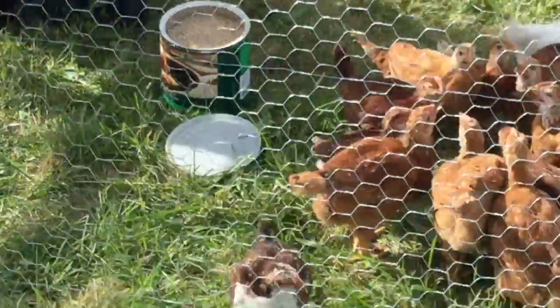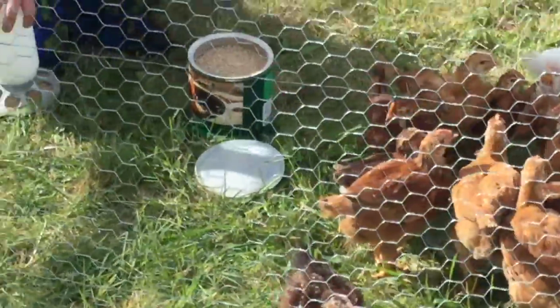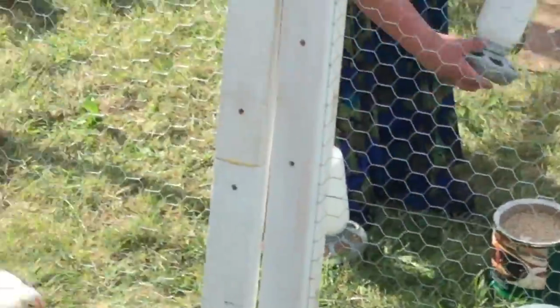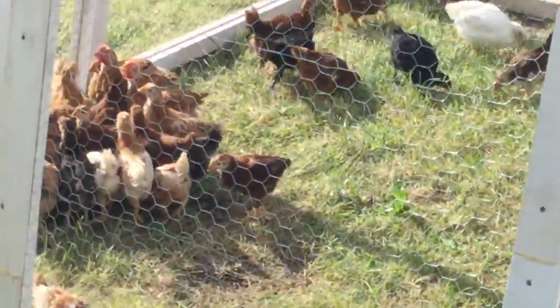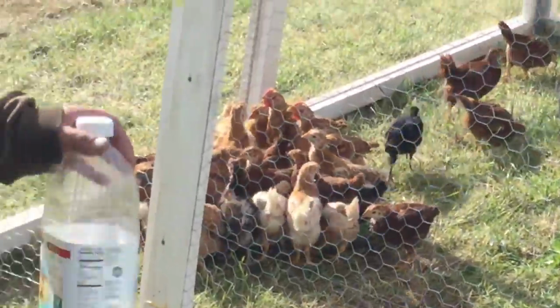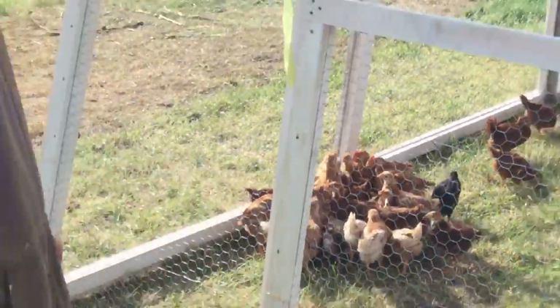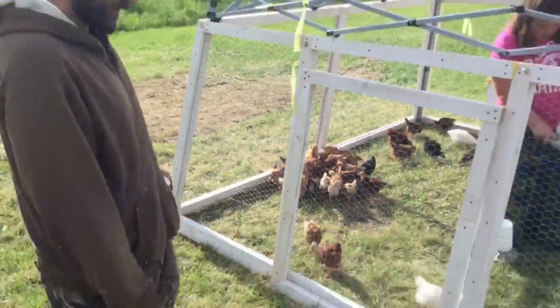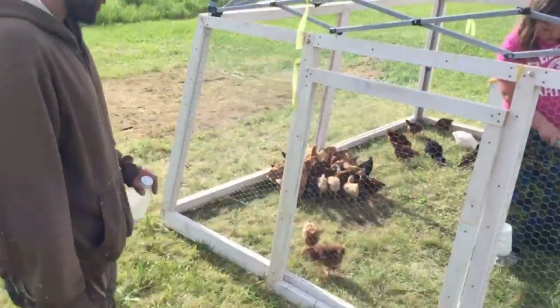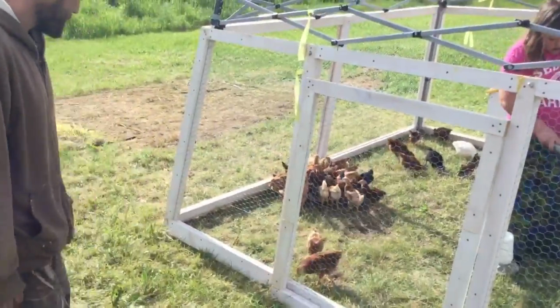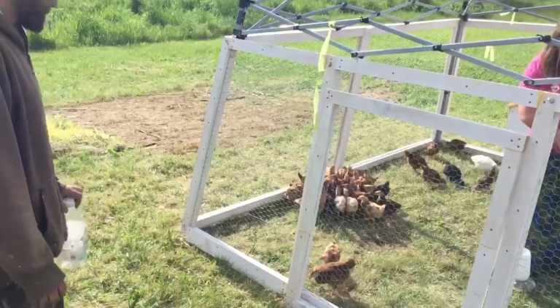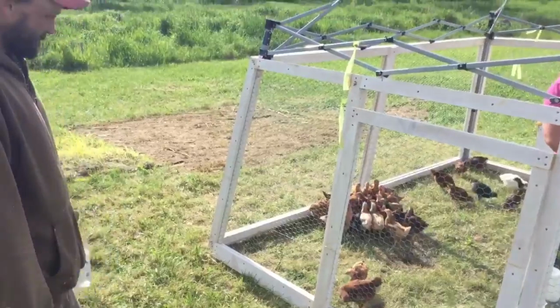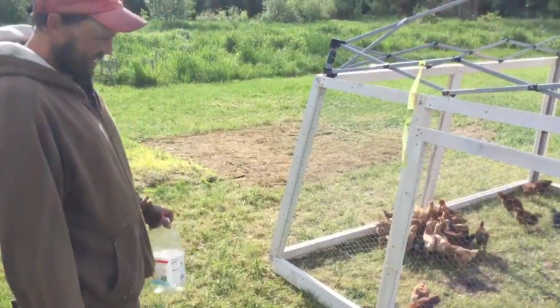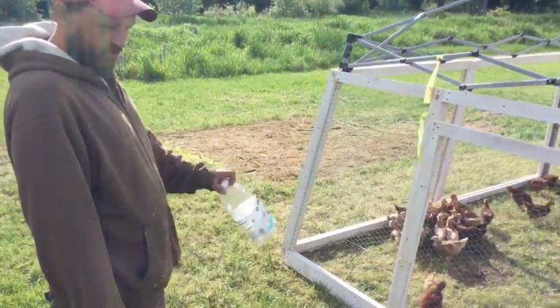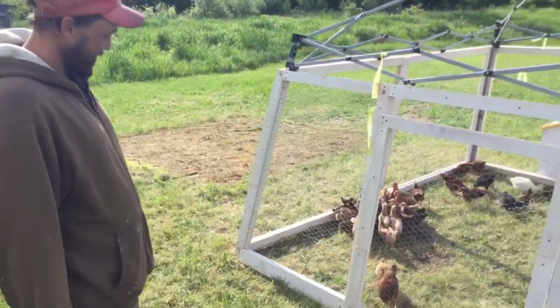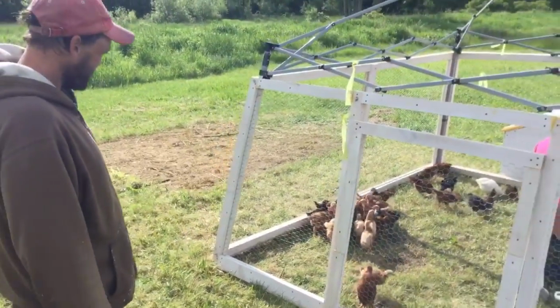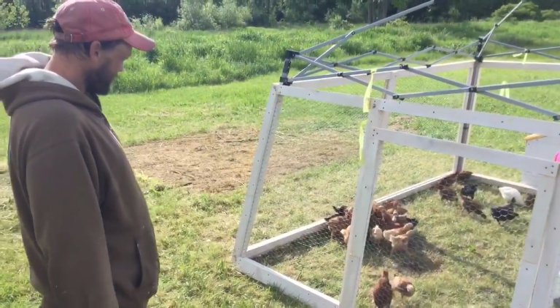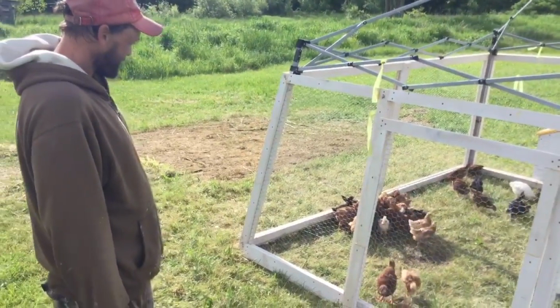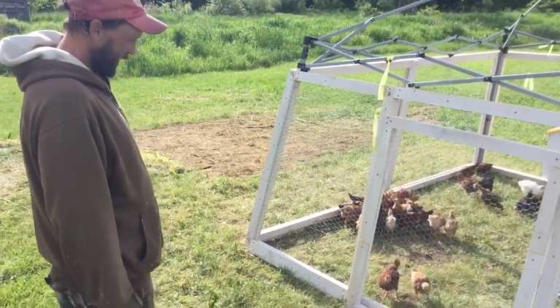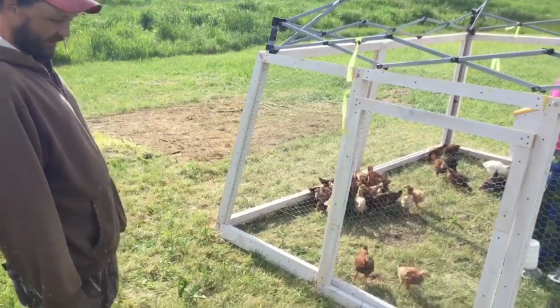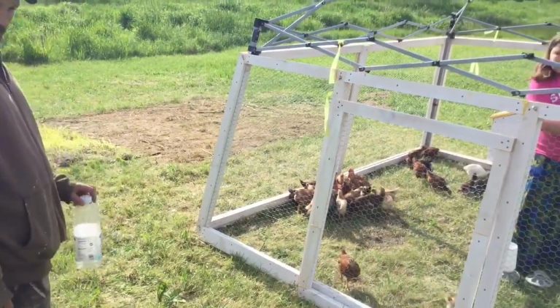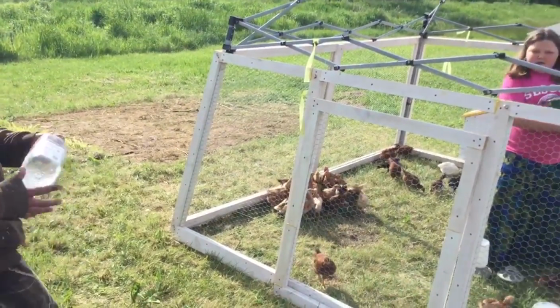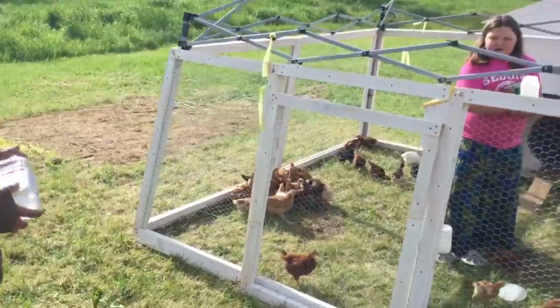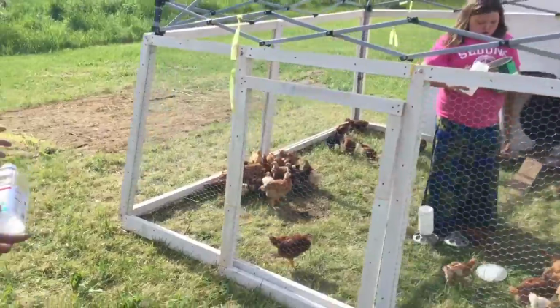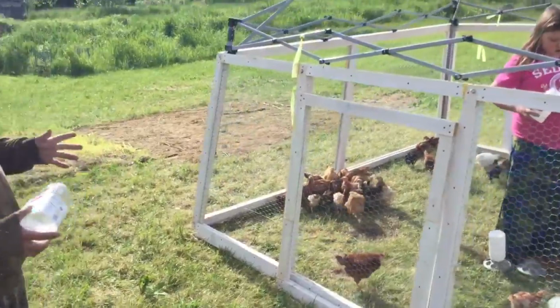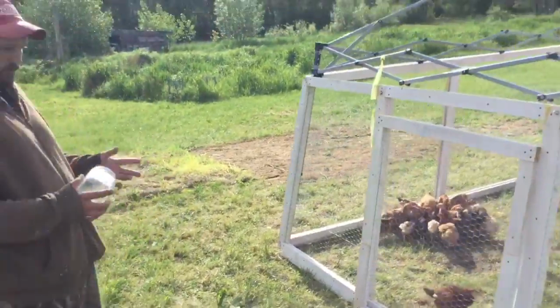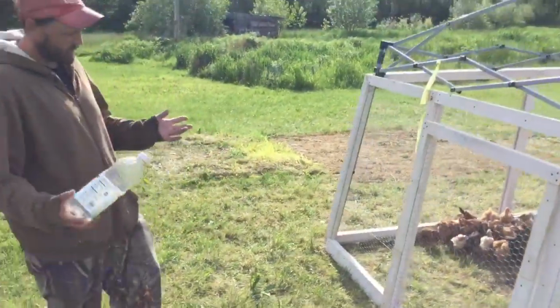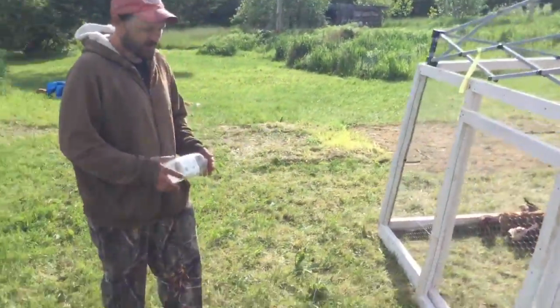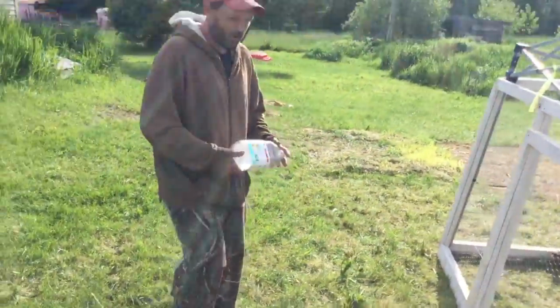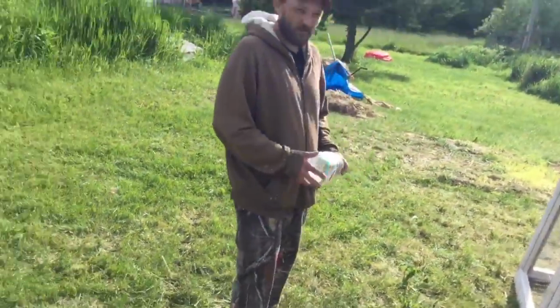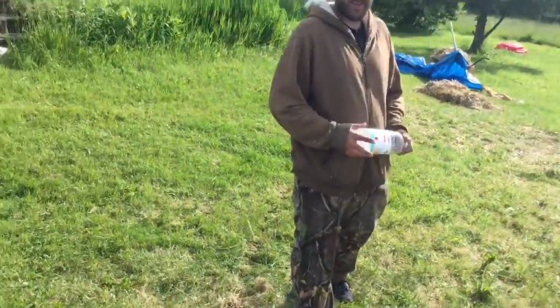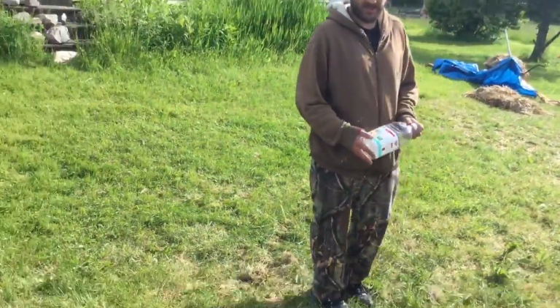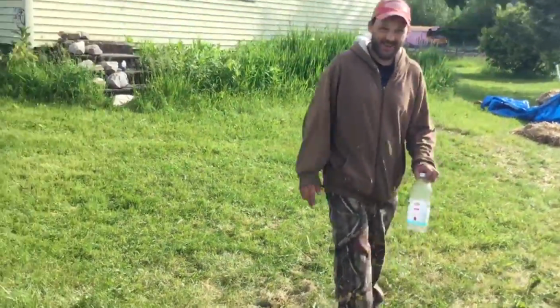But here they all are, they're all out enjoying the day. It's nice out, eating and drinking. I've got to get some bigger water feeders in here for them because they go through — oh man — at least five gallons a day.